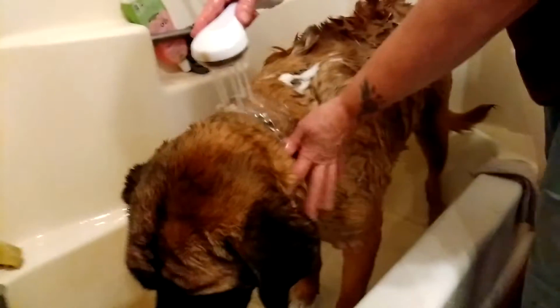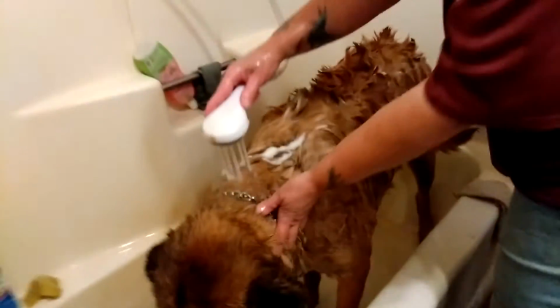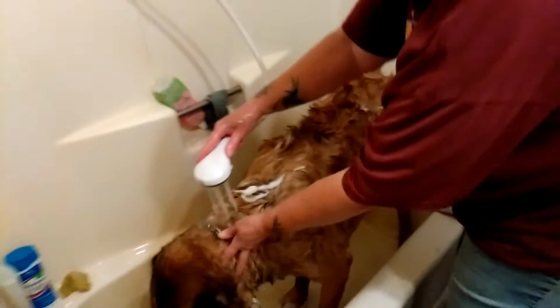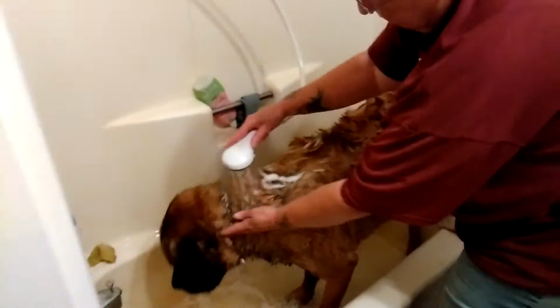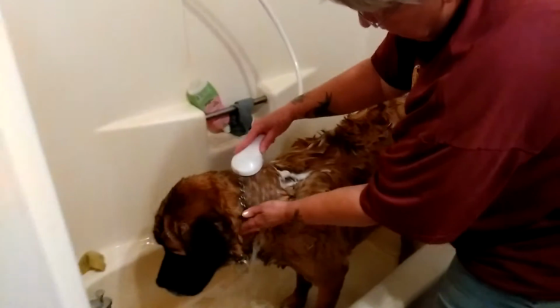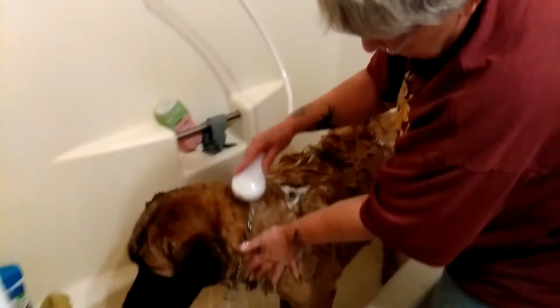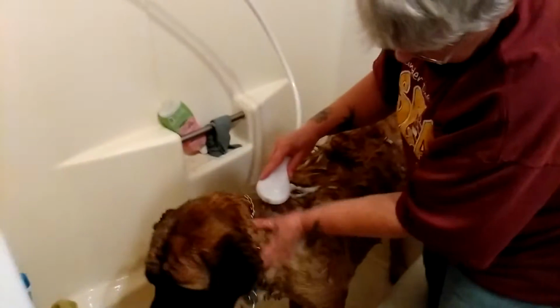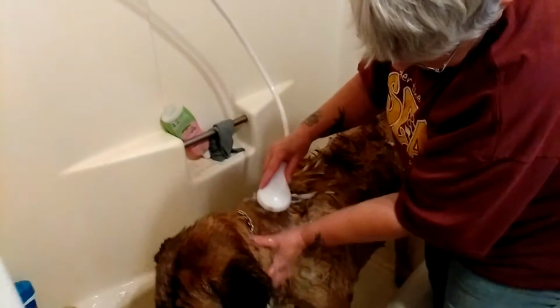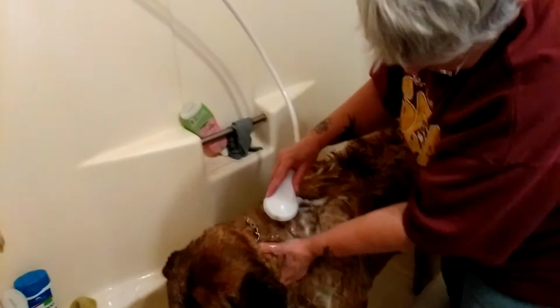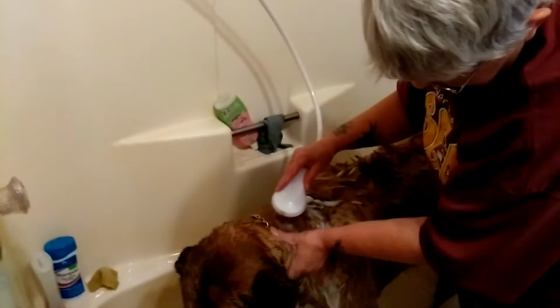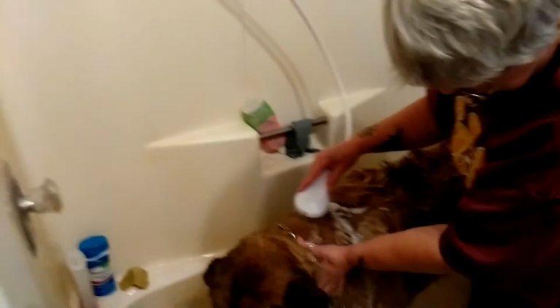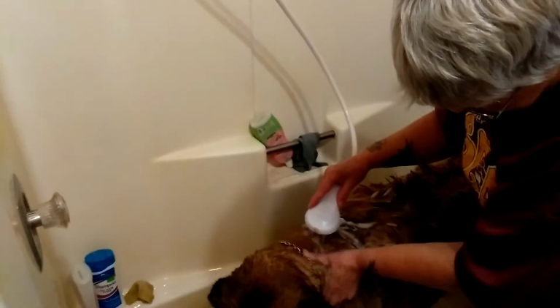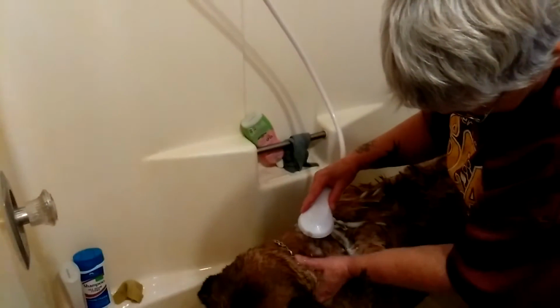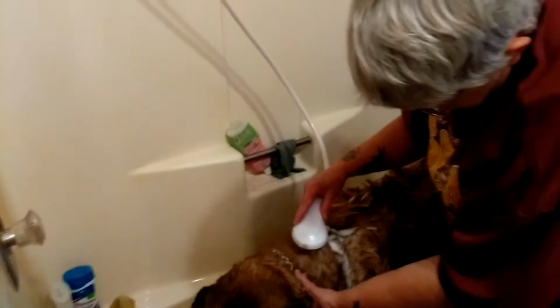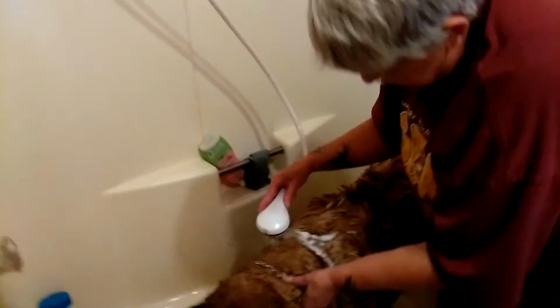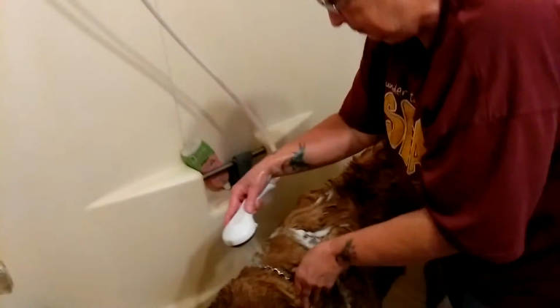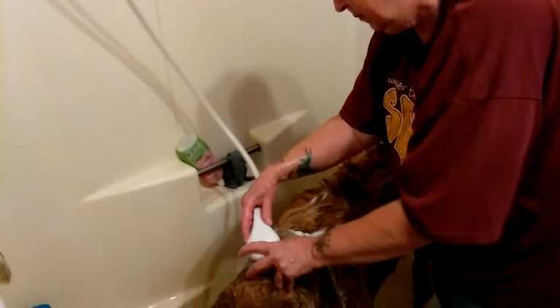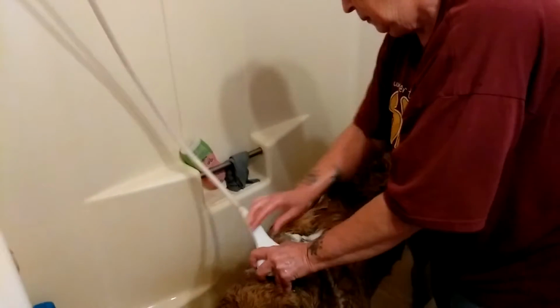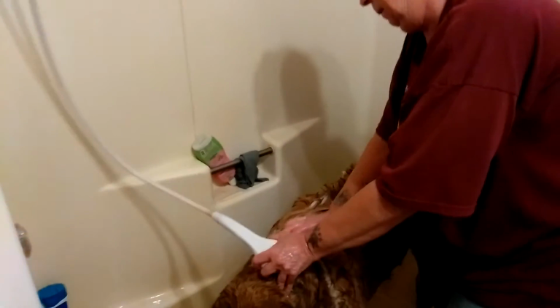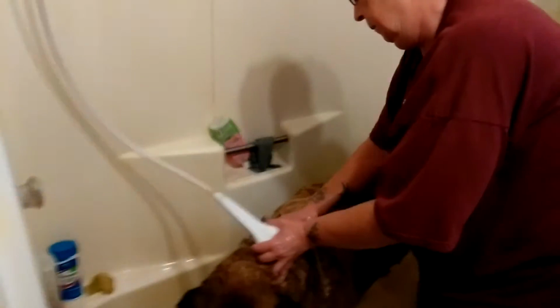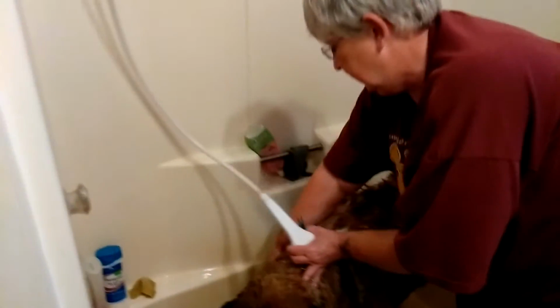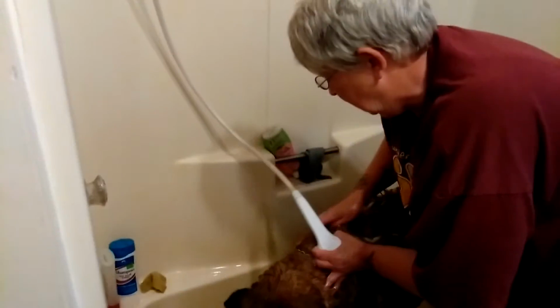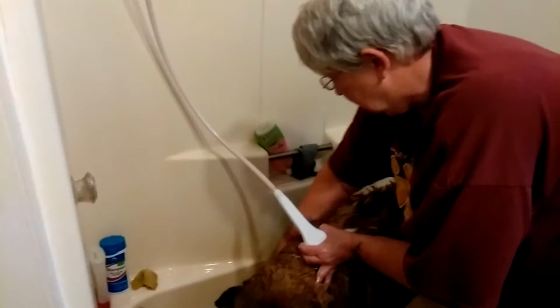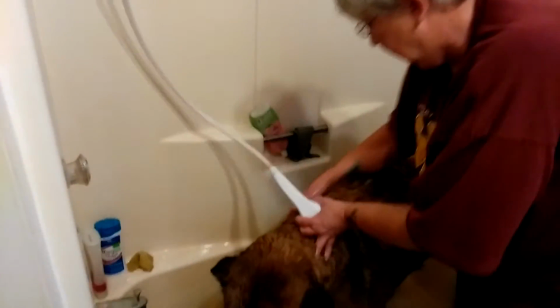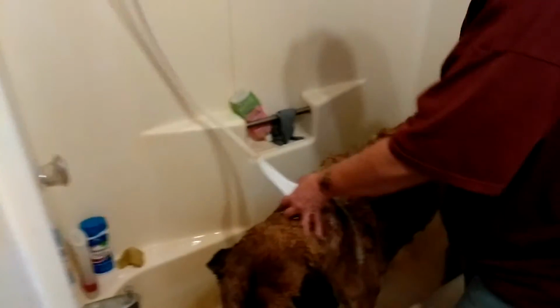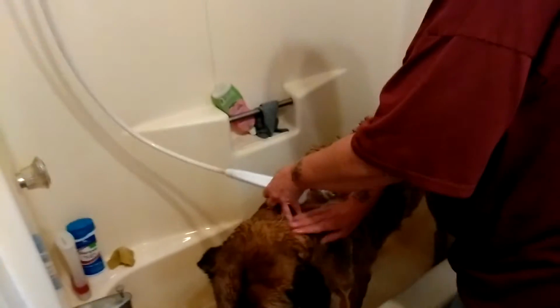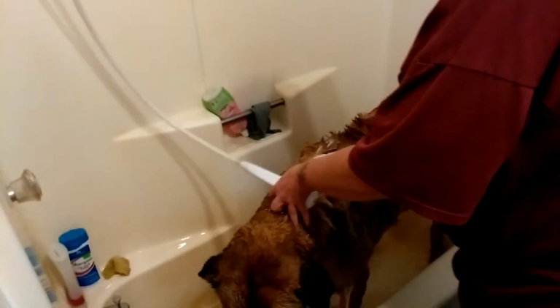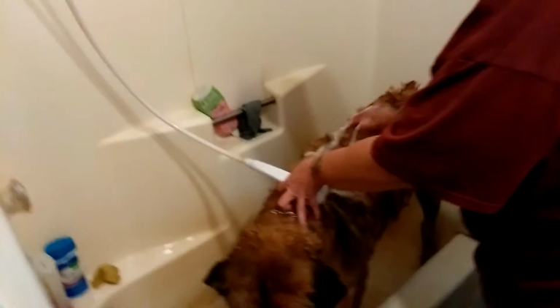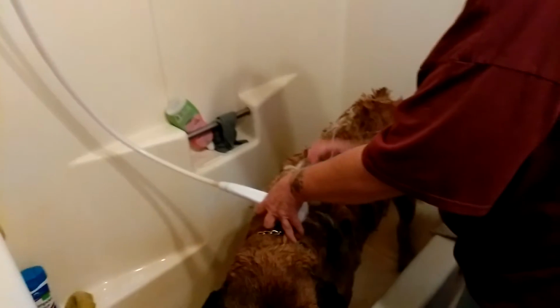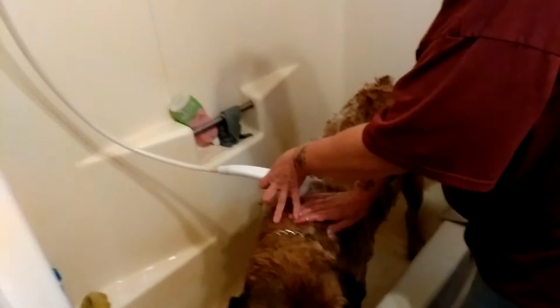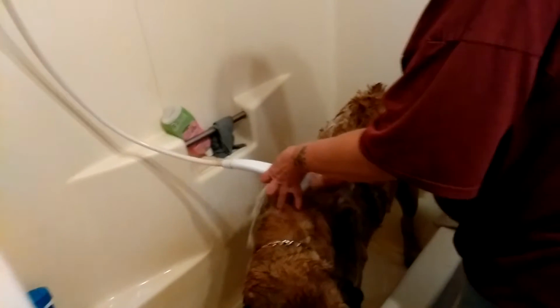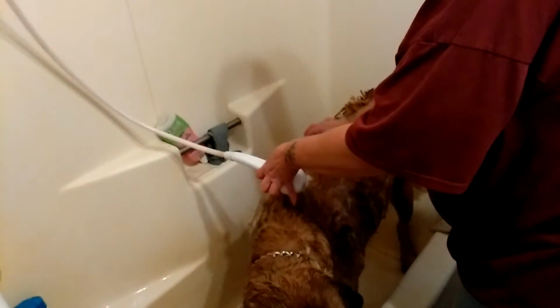When you guys are rinsing them, you want to make sure you get all the soap rinsed out of them, even though this doesn't contain soap. Again, it kind of goes with our theme around here — we don't like to use a lot of chemical stuff if we can help it.